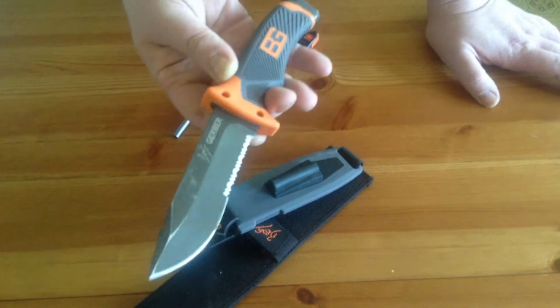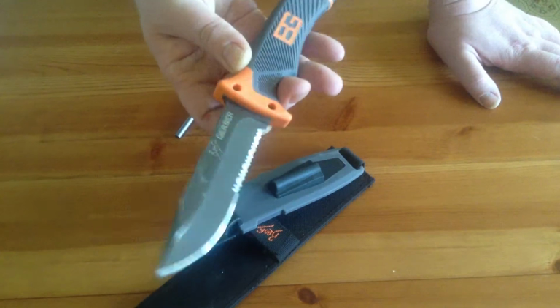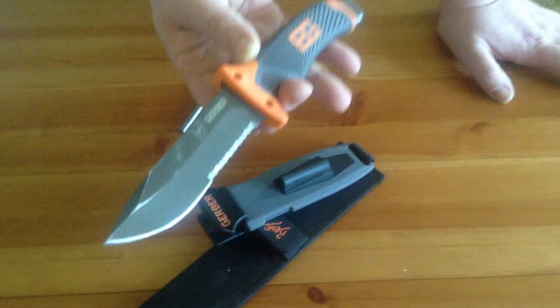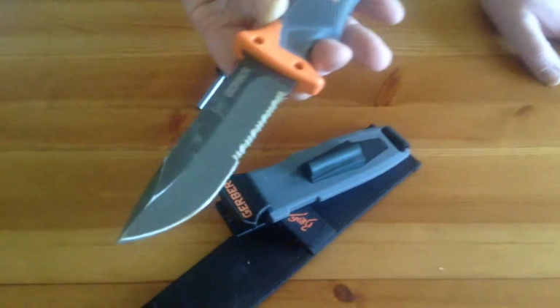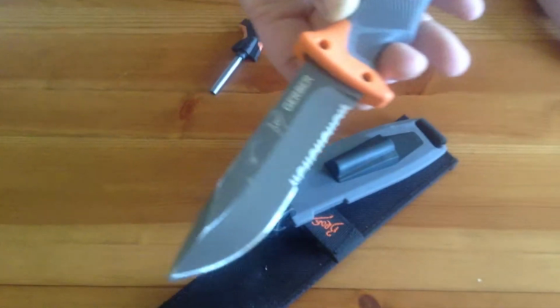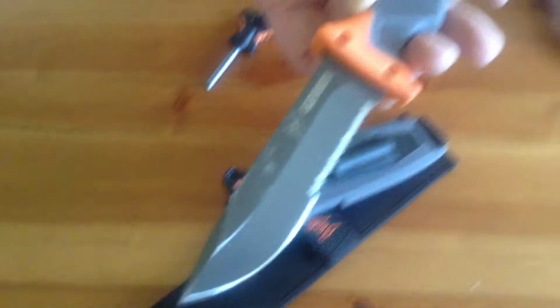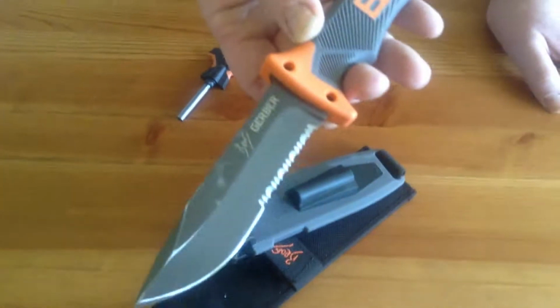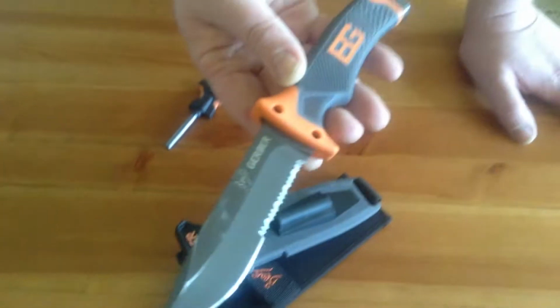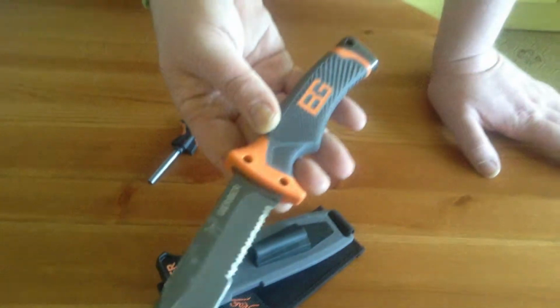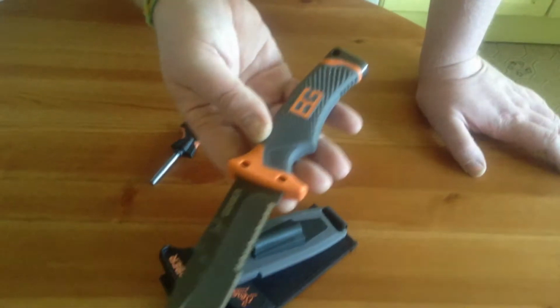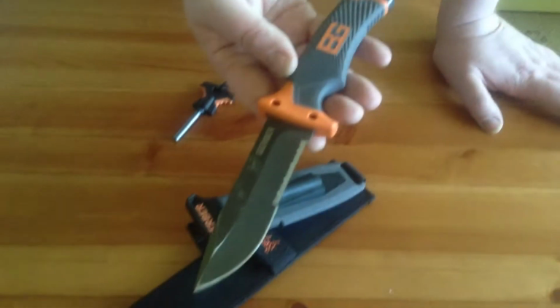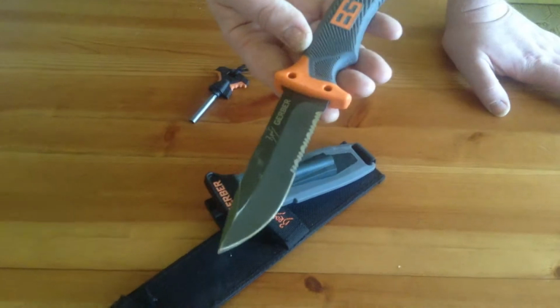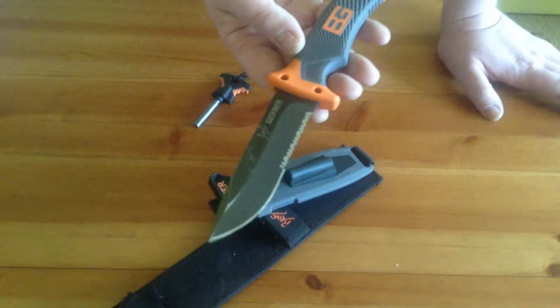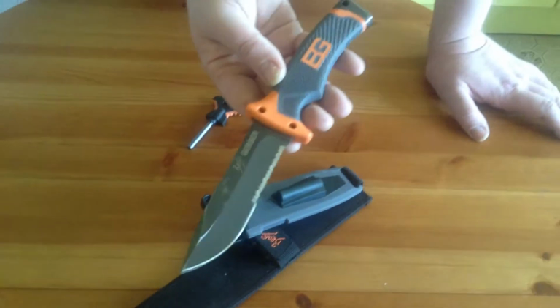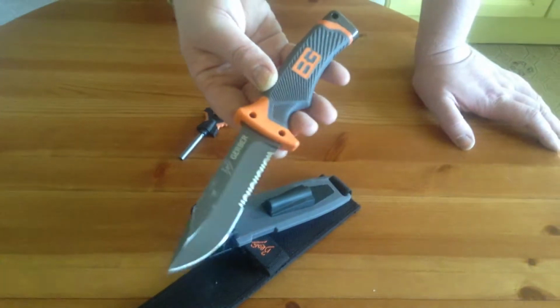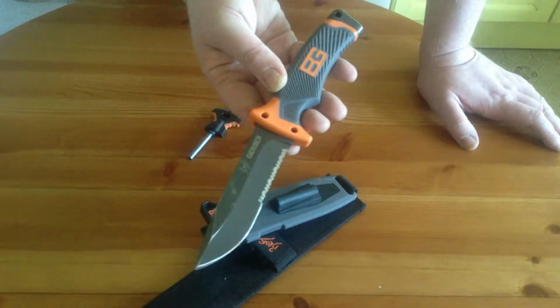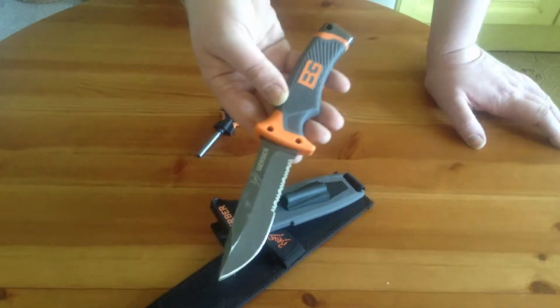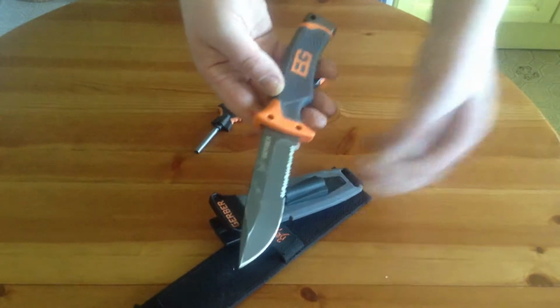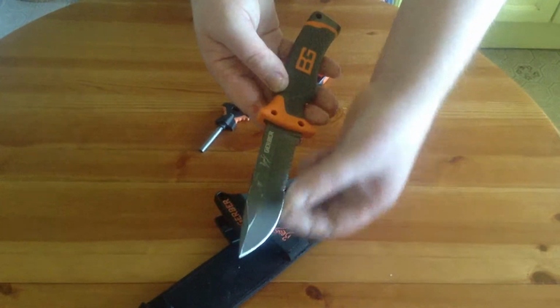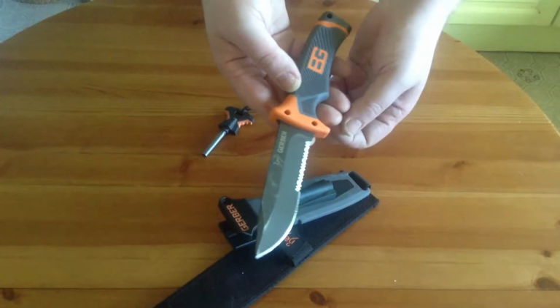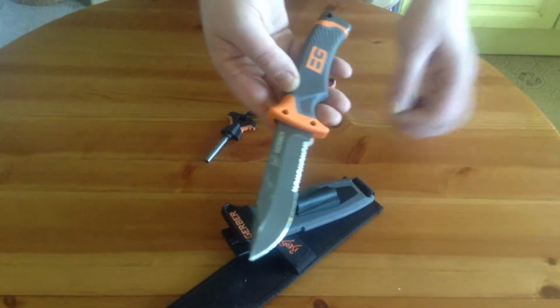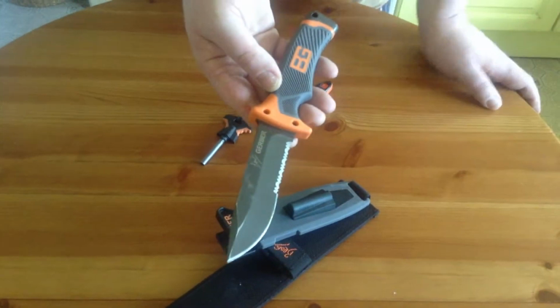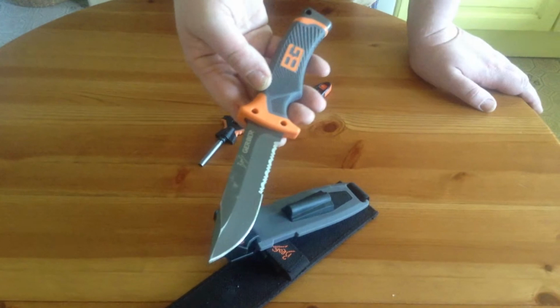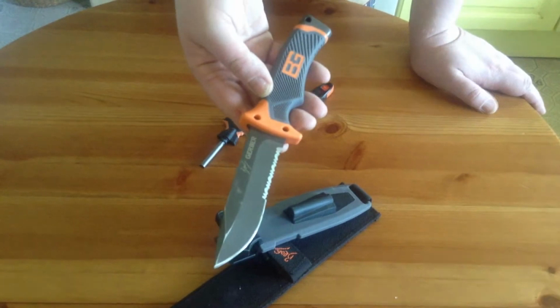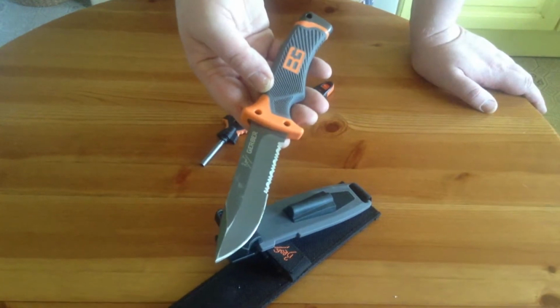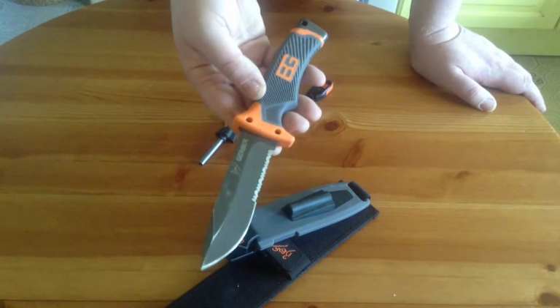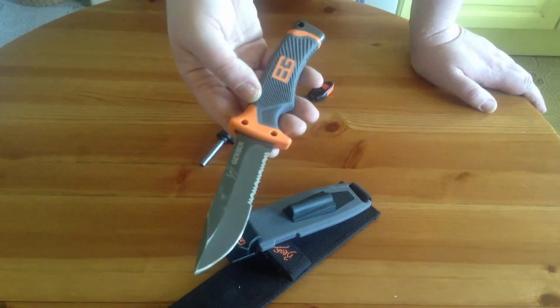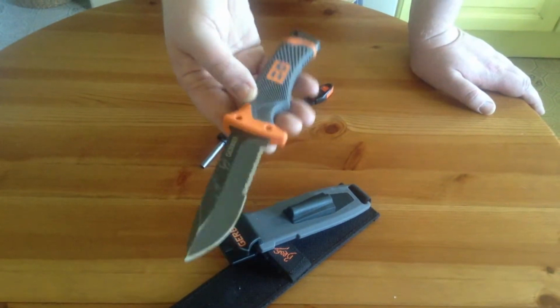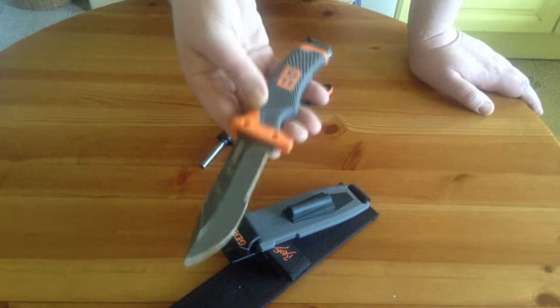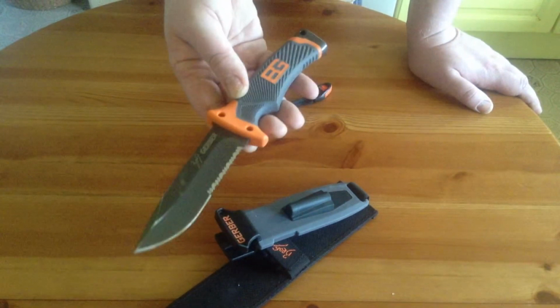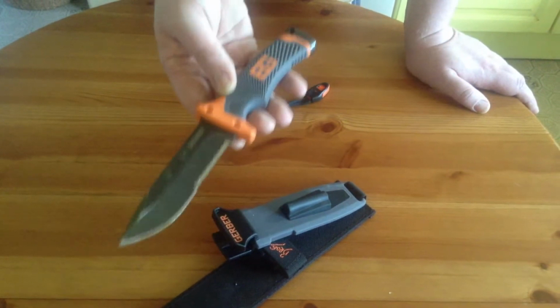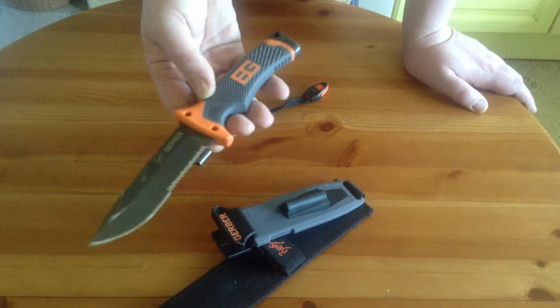It's actually a superb knife, absolutely superb. If I could have it again, I may have gone for the fine edge blade, because they do a purely fine edge version which was apparently a lot sharper as well. But I love the knife, absolutely love it.